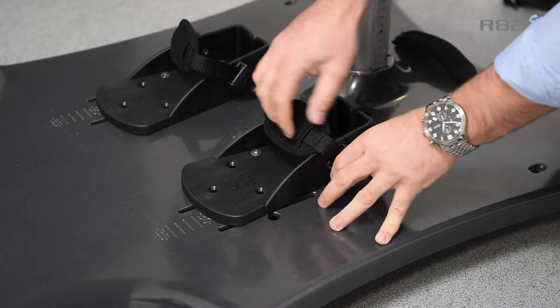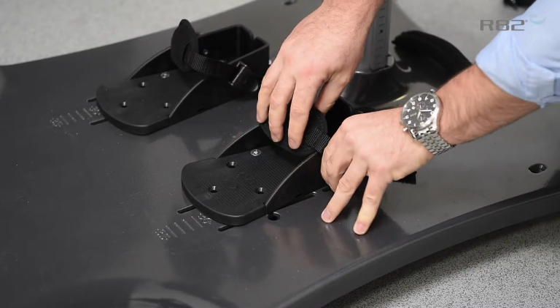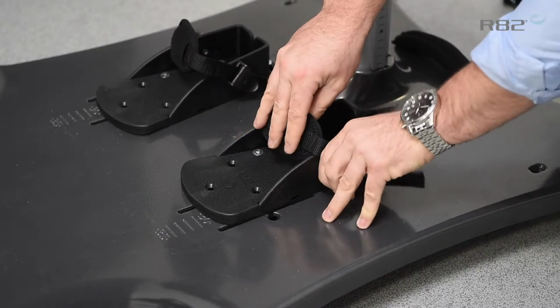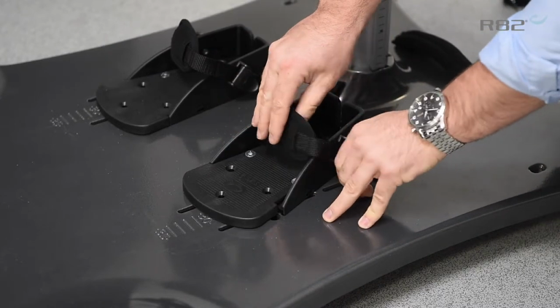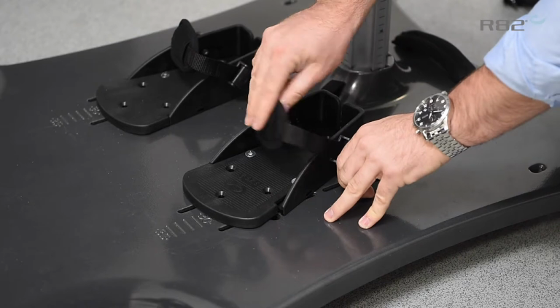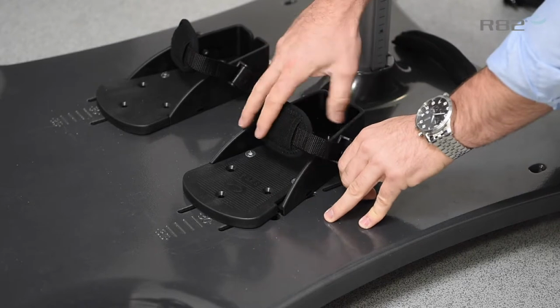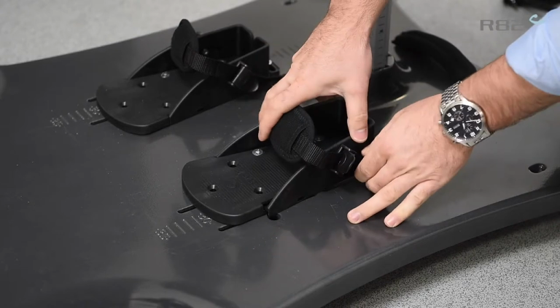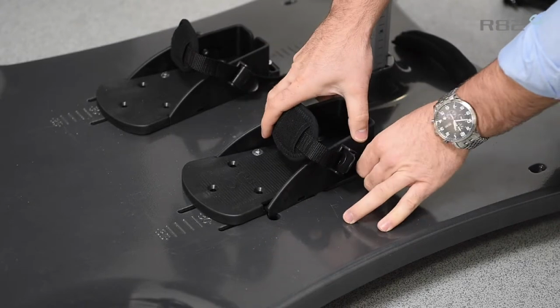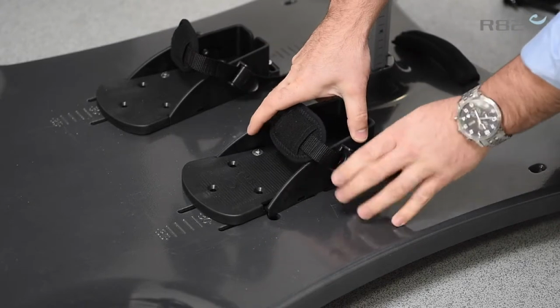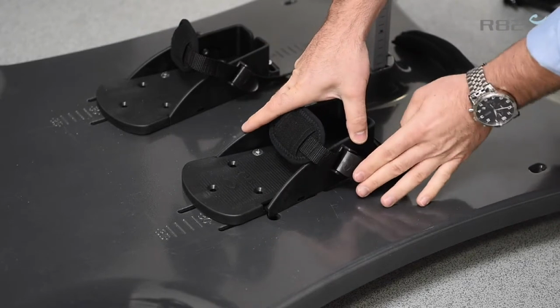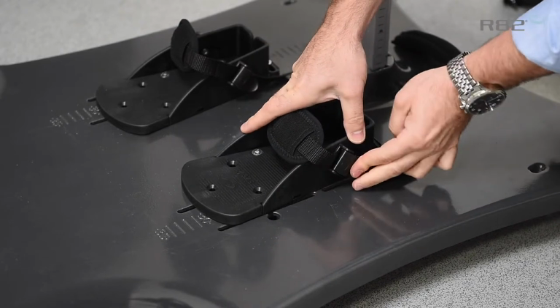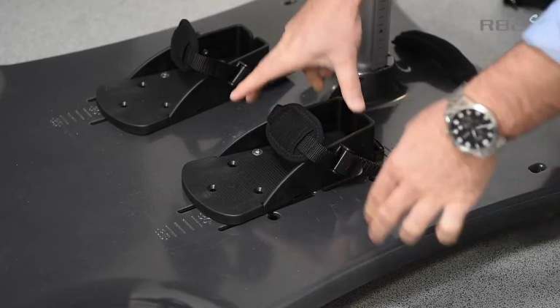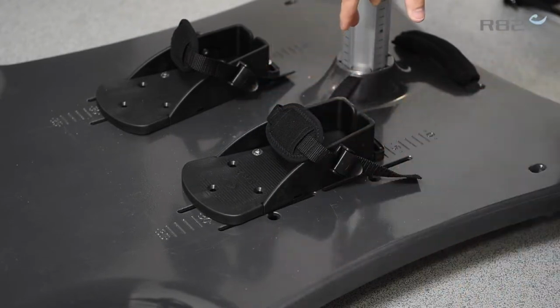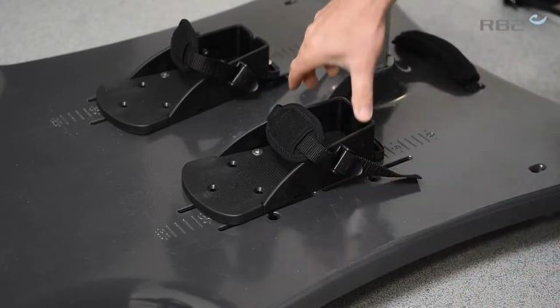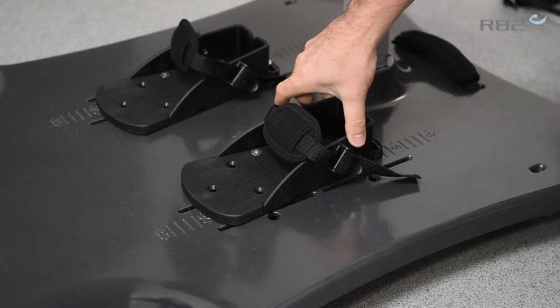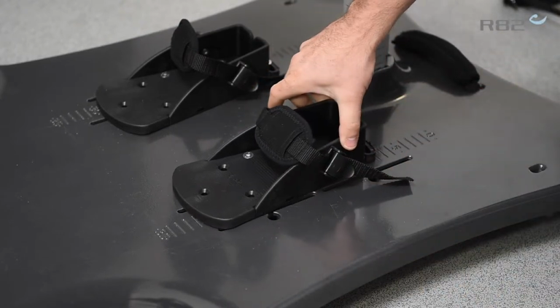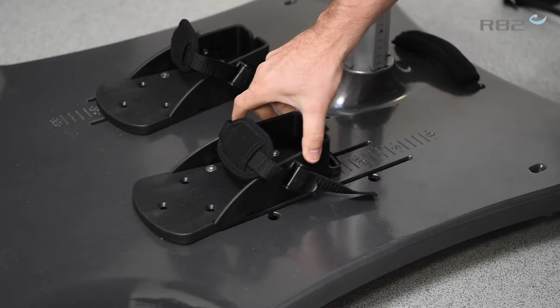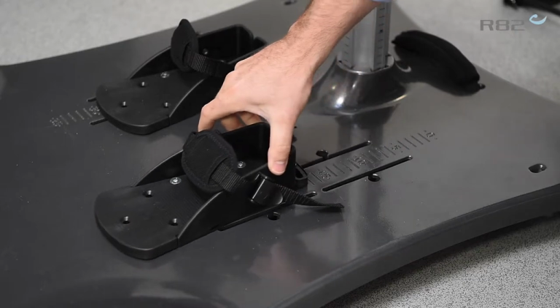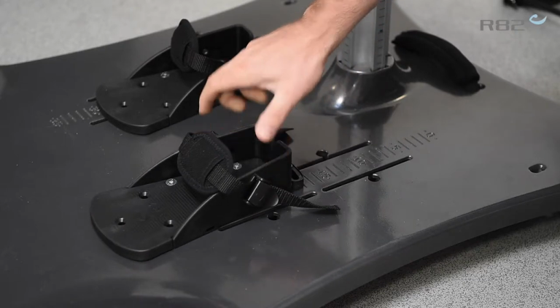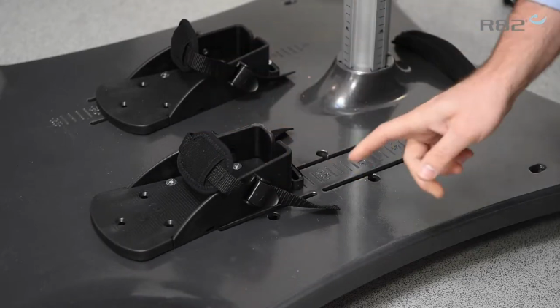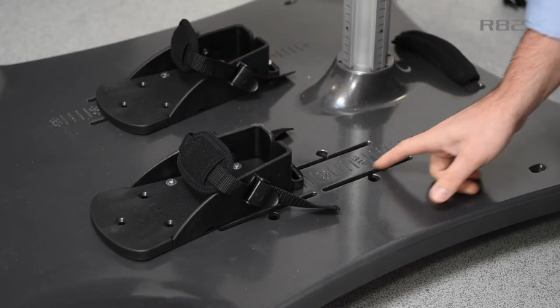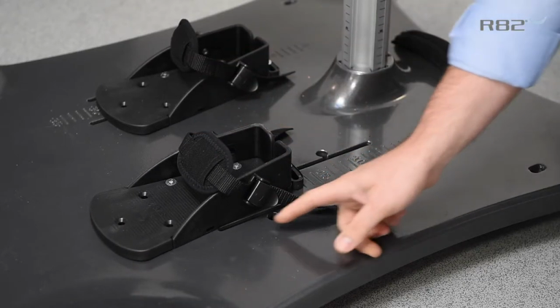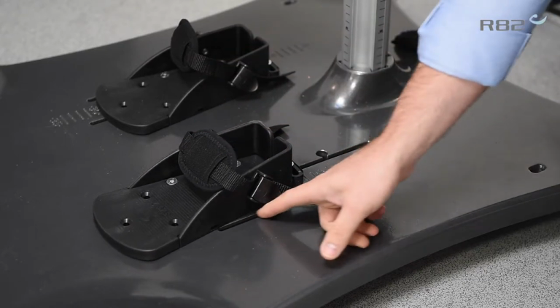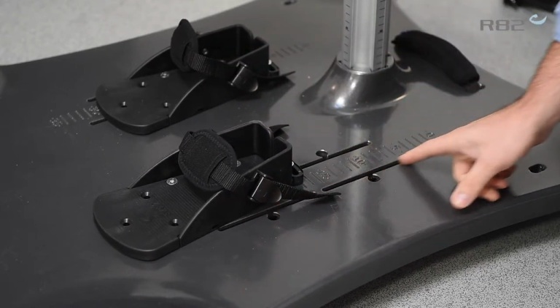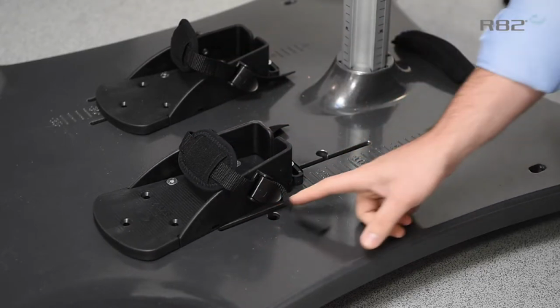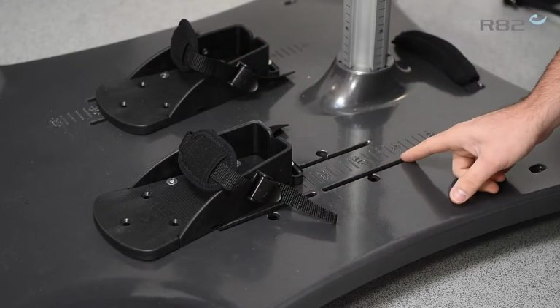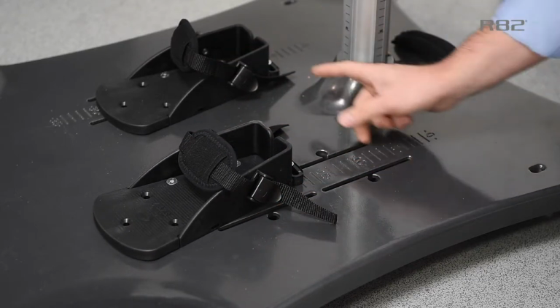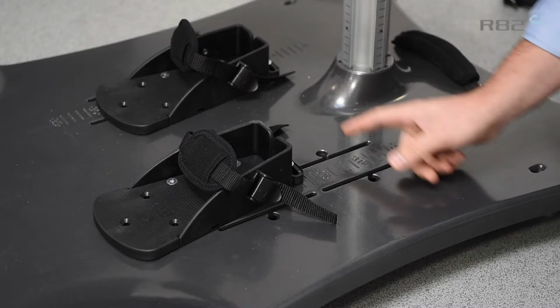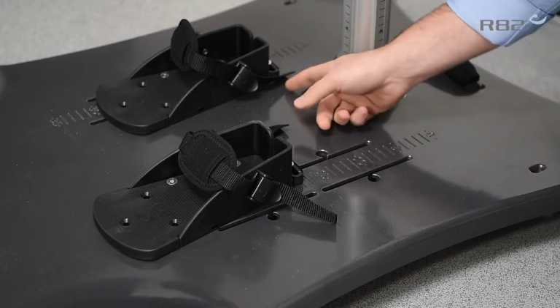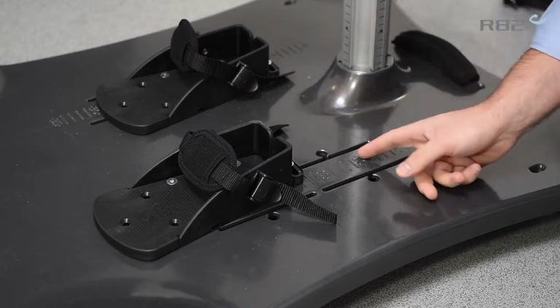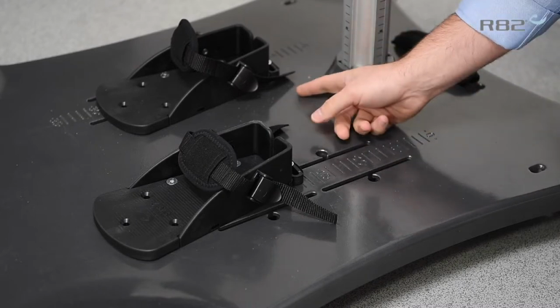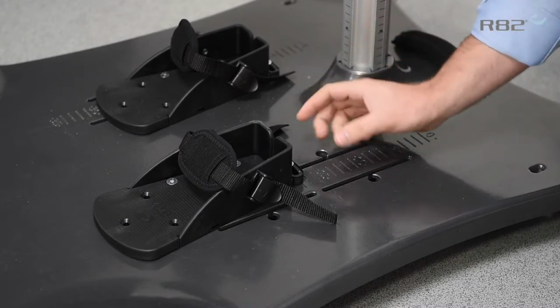There is a snap lock there for the positioning aid. The other neat thing with the foot positioning is you can move it forward and backwards, with clear markers of where you want to be so you have a symmetrical position from both sides.